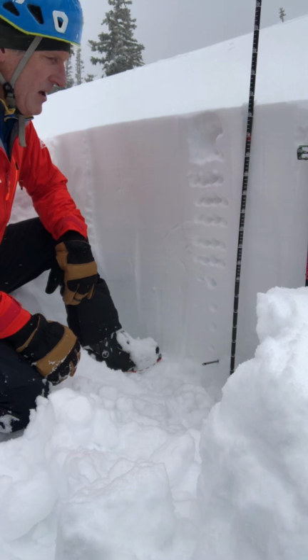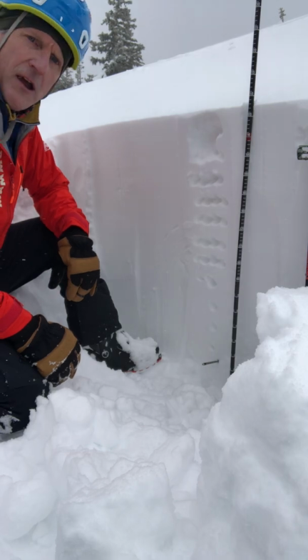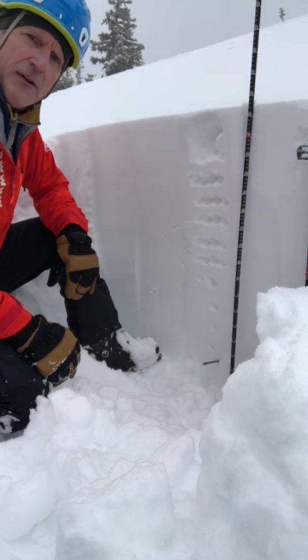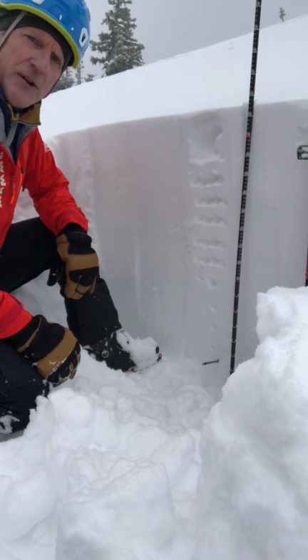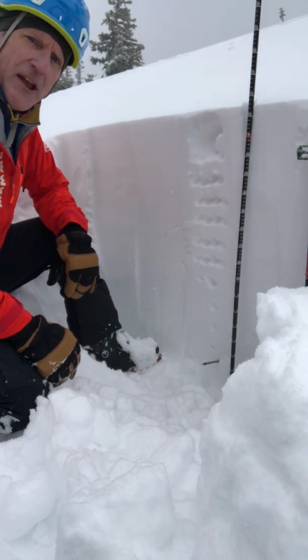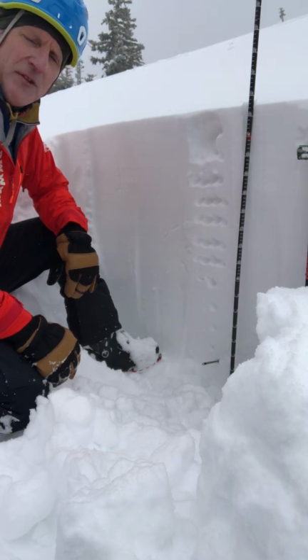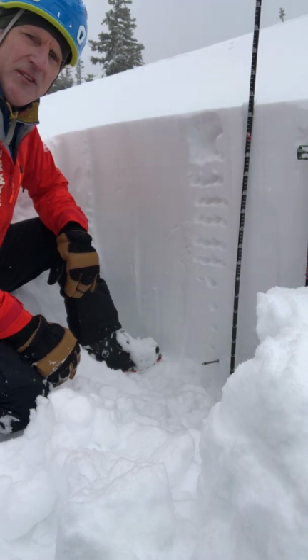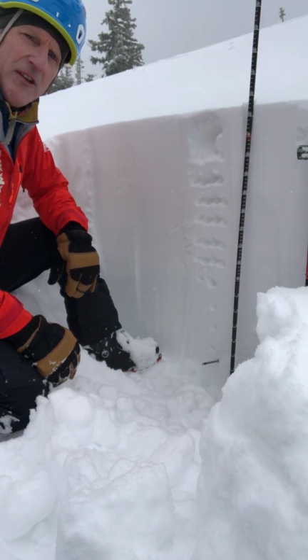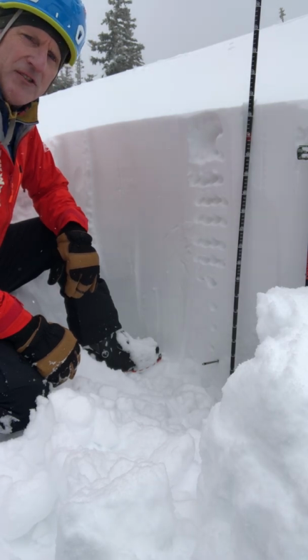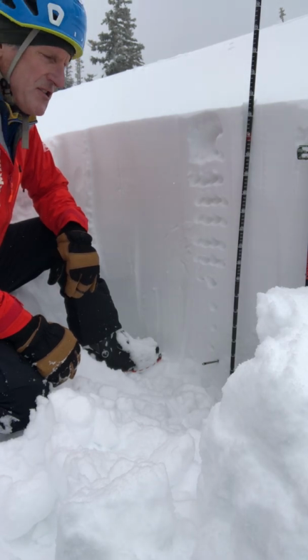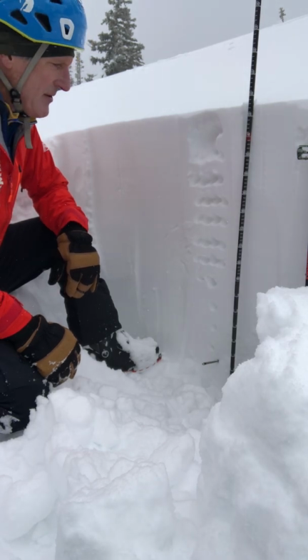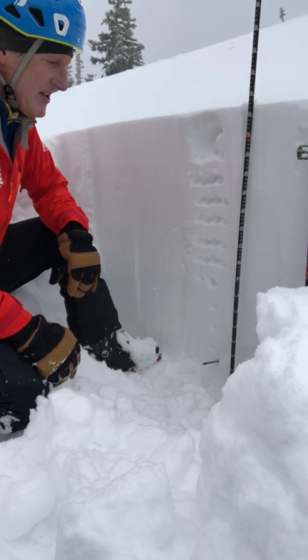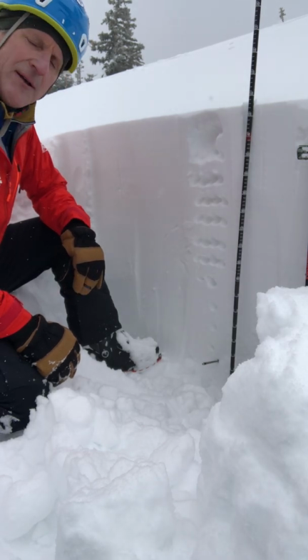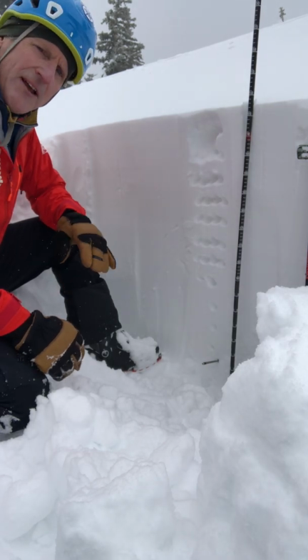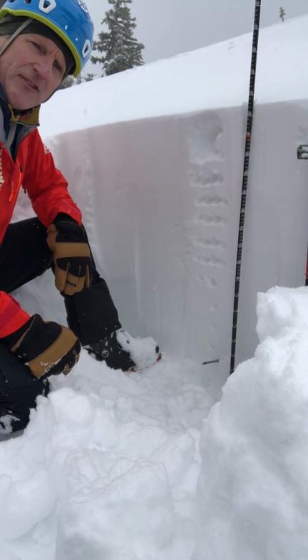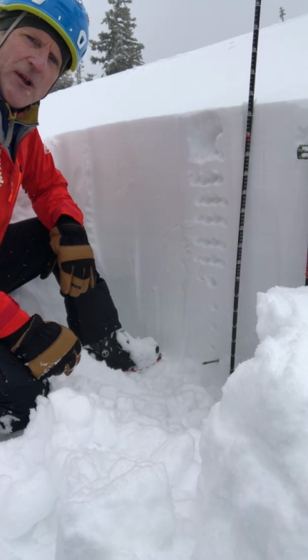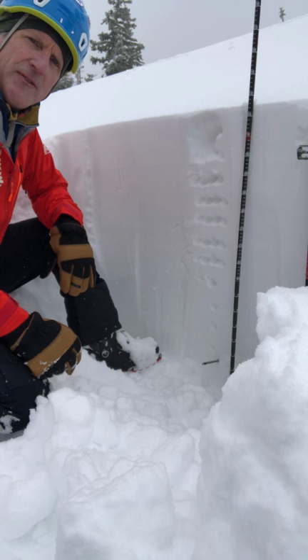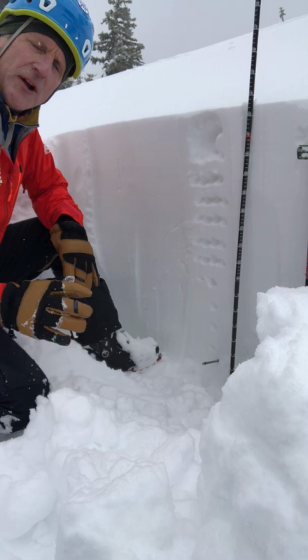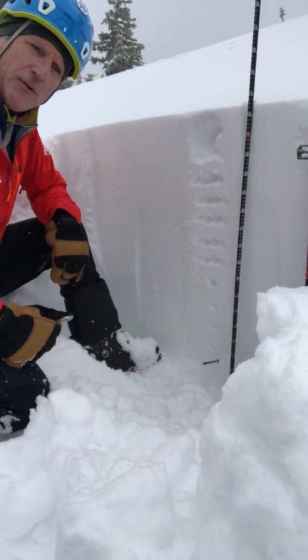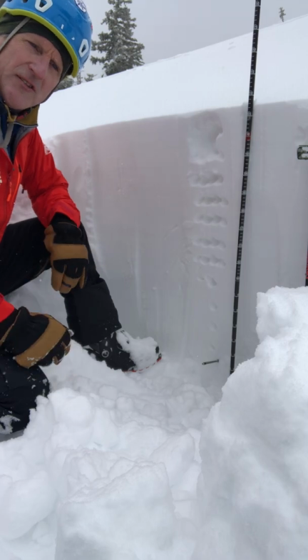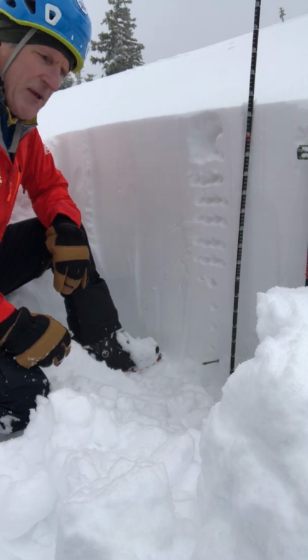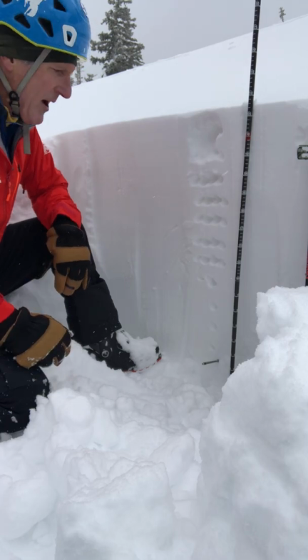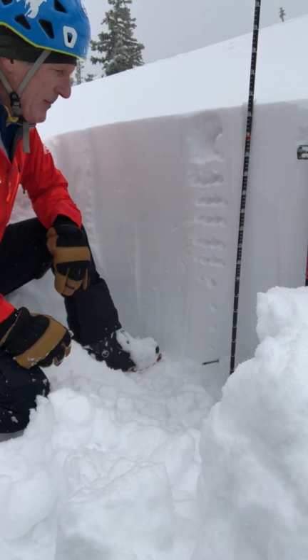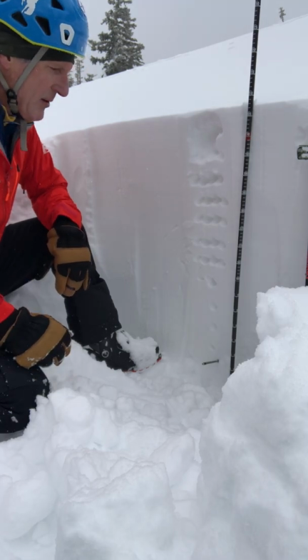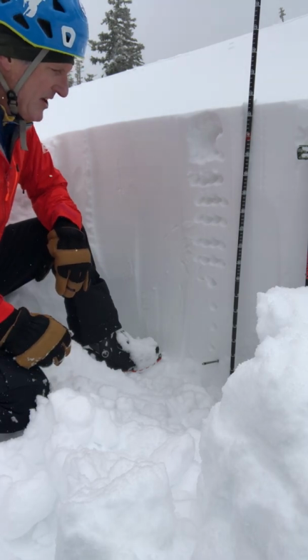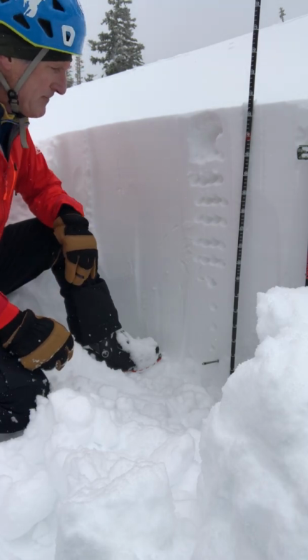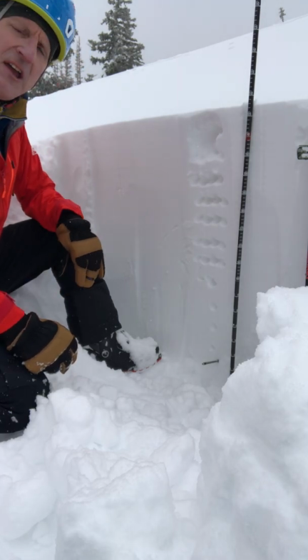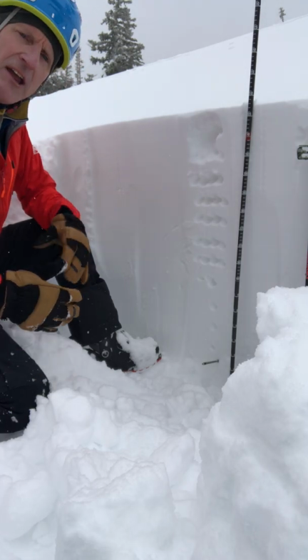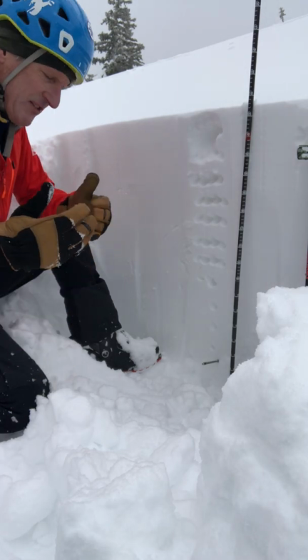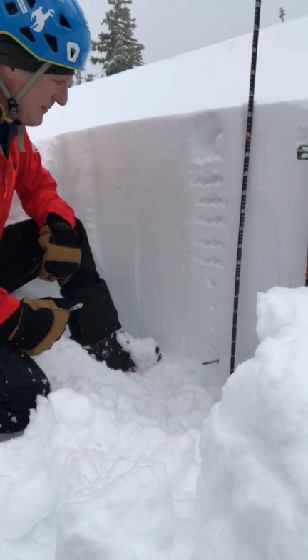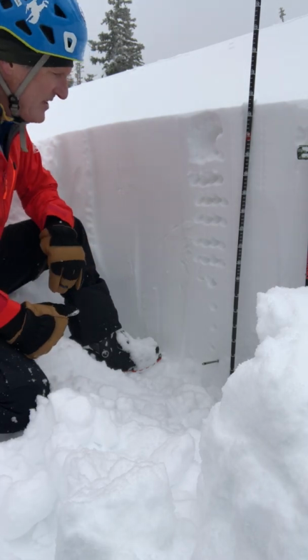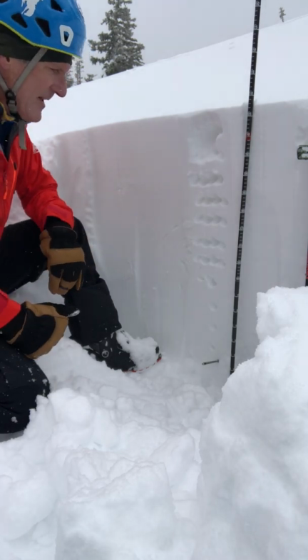Hey everyone, Greg Agnew with the UAC, Thursday January 6th. I'm at 10,300 feet on a northwest slope in Upper Big Cottonwood Canyon, and this is what I've been seeing today.